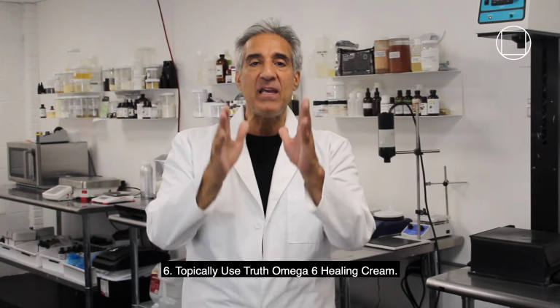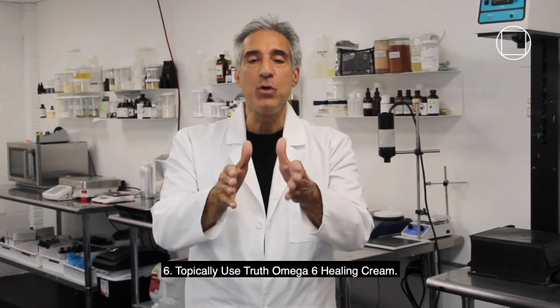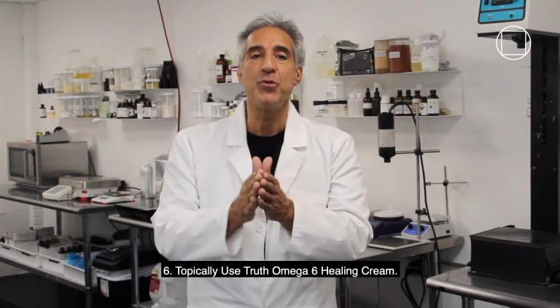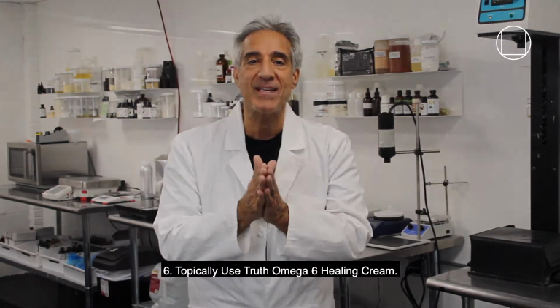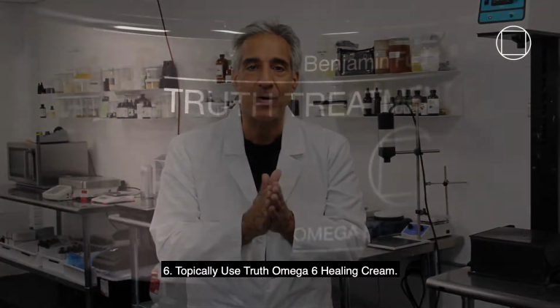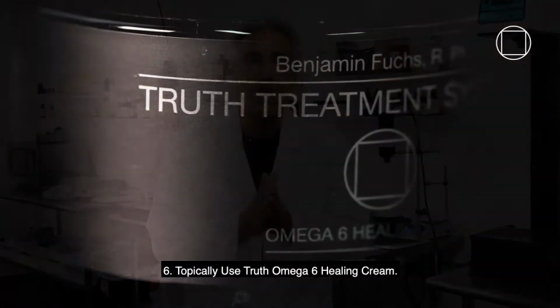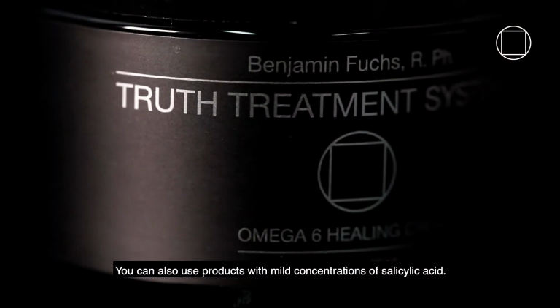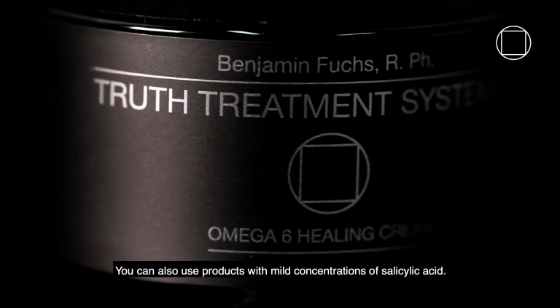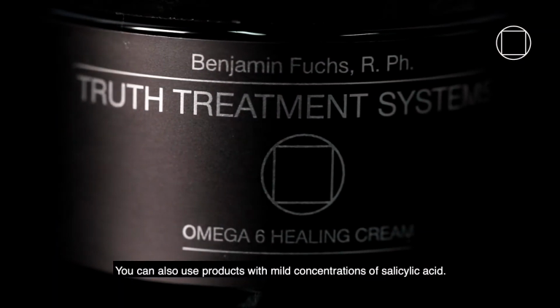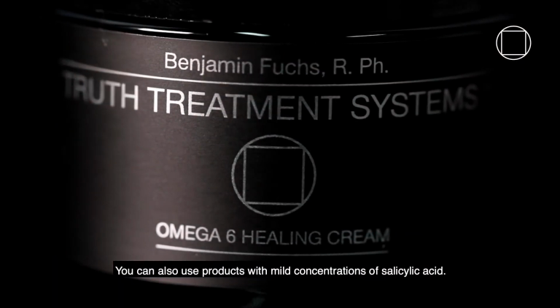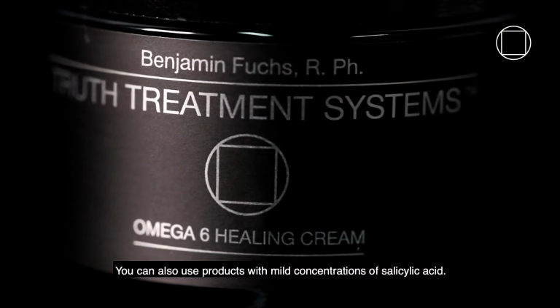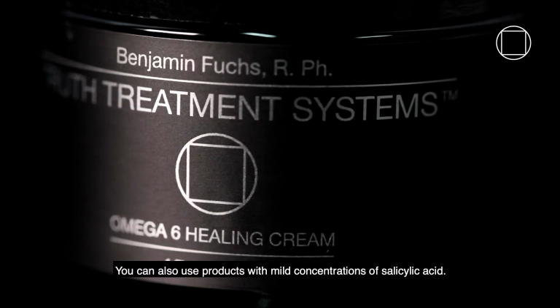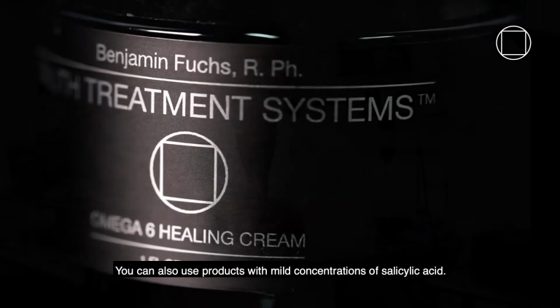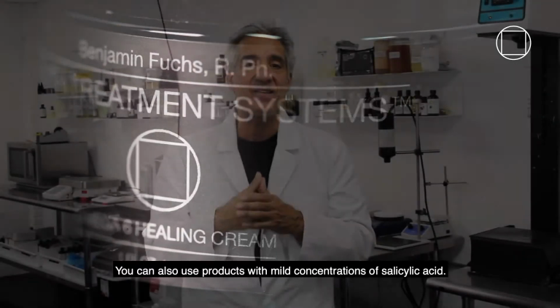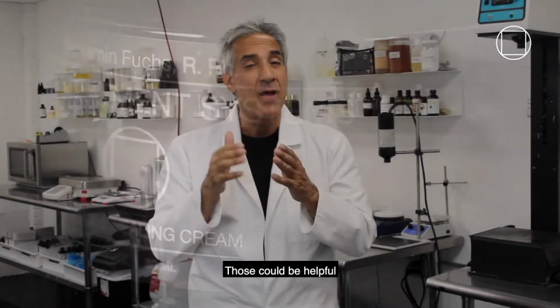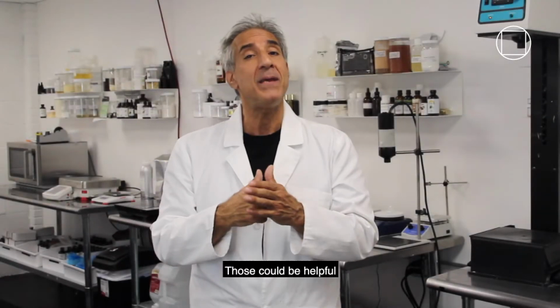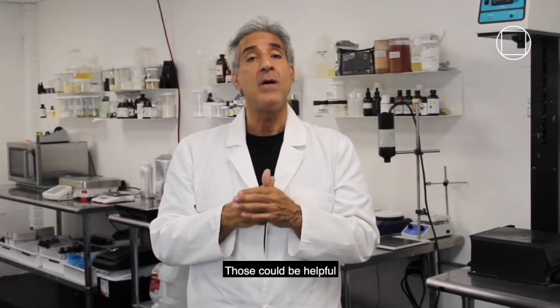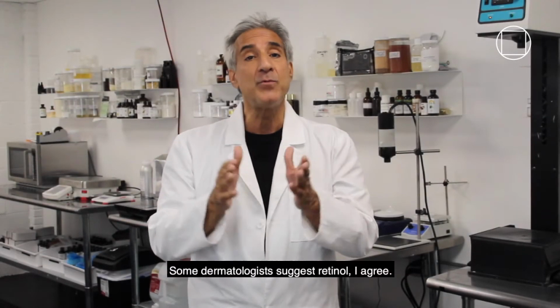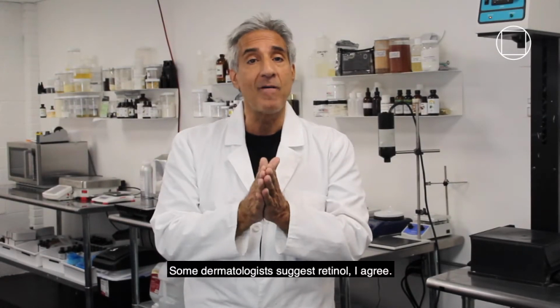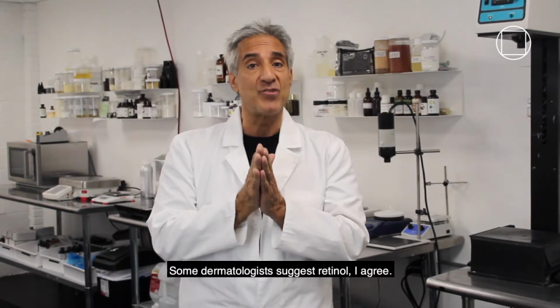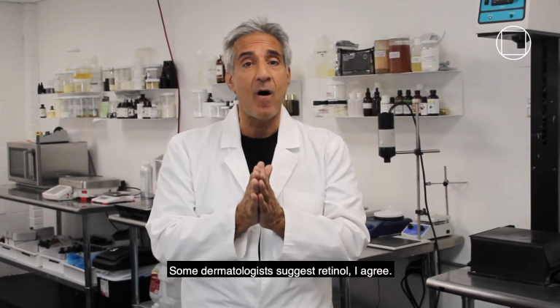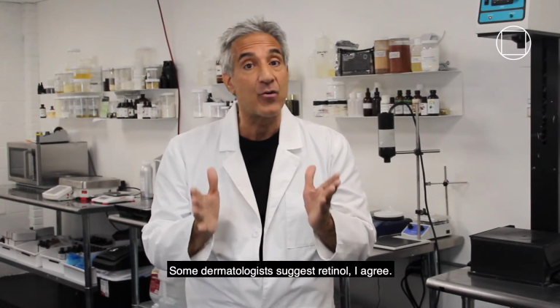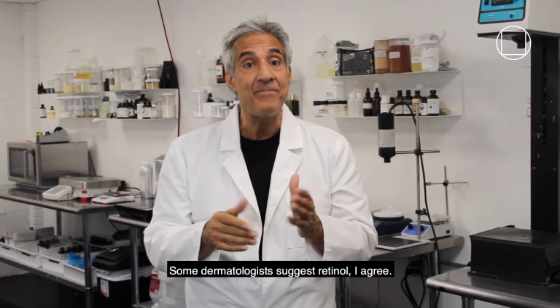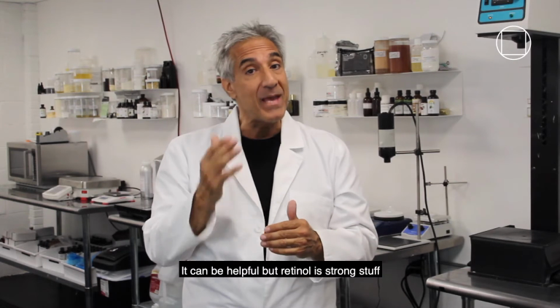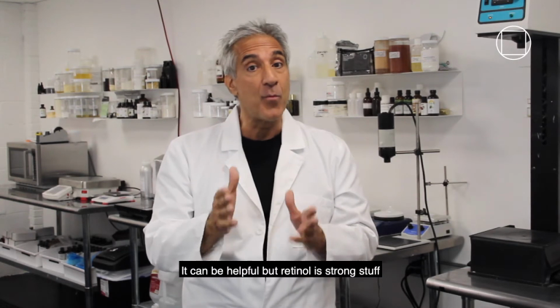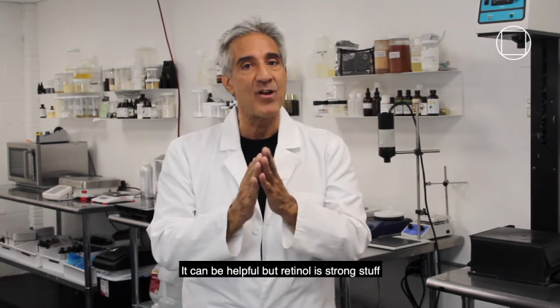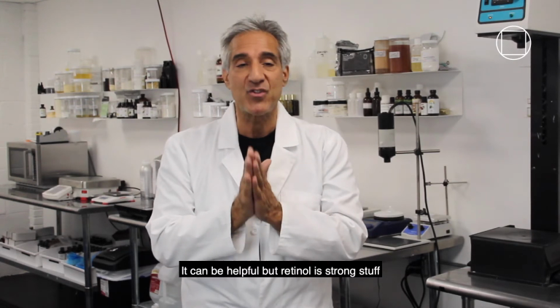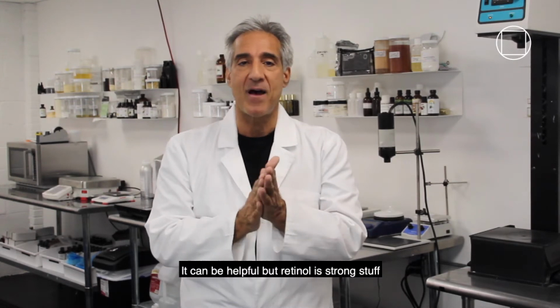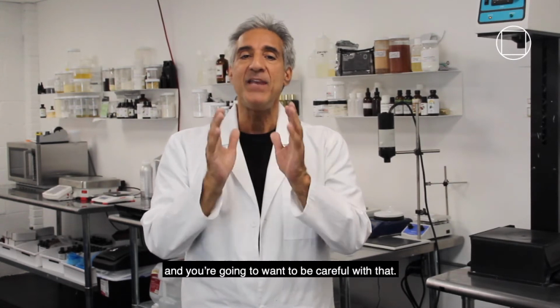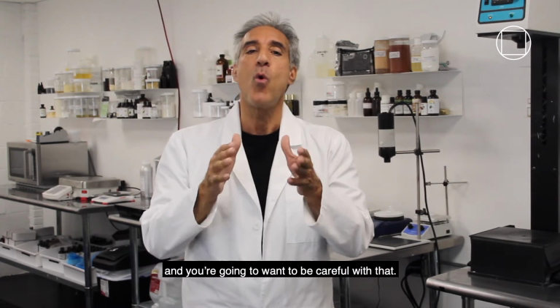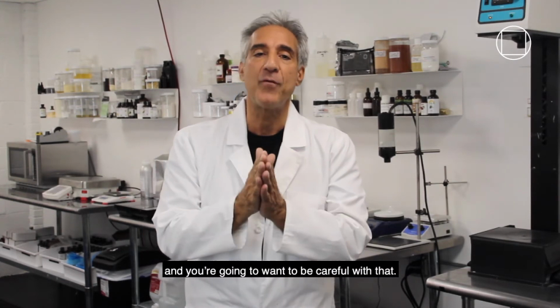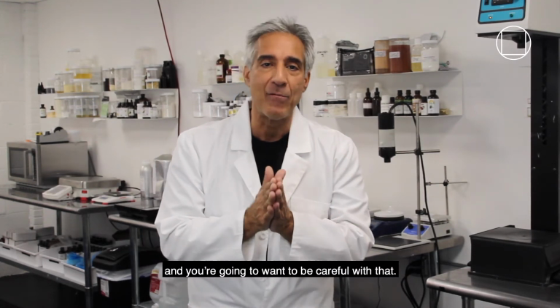And number six, topically use Truth omega-6 healing cream. You can also use mild products with mild concentrations of salicylic acid — those can be helpful. Some dermatologists suggest retinol; I agree it can be helpful, but retinol is strong stuff and you're going to want to be careful with that one.